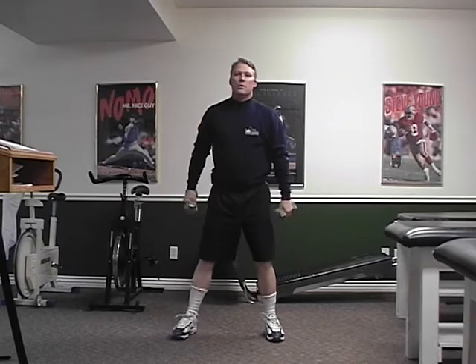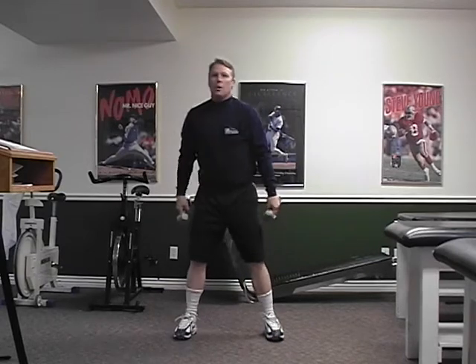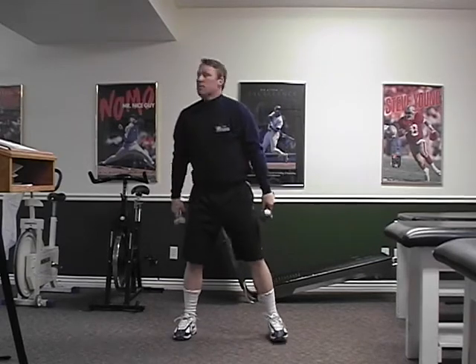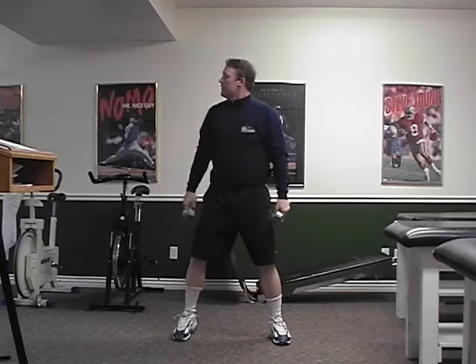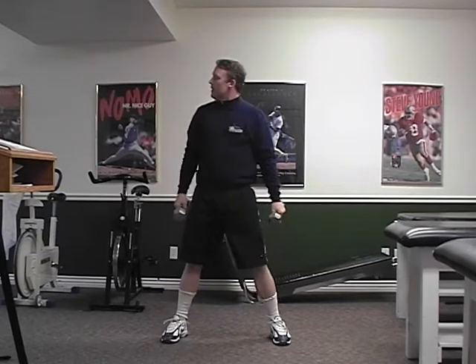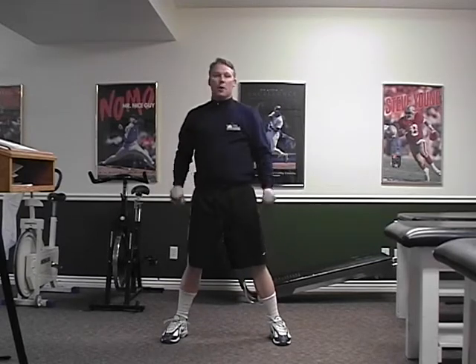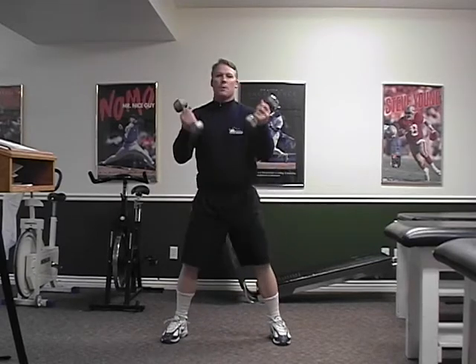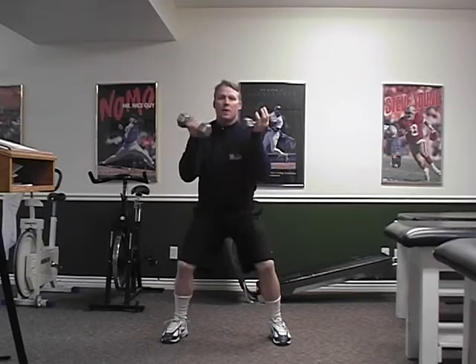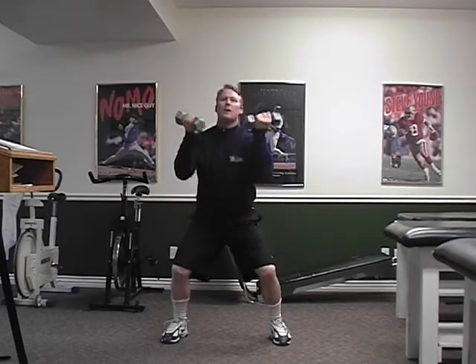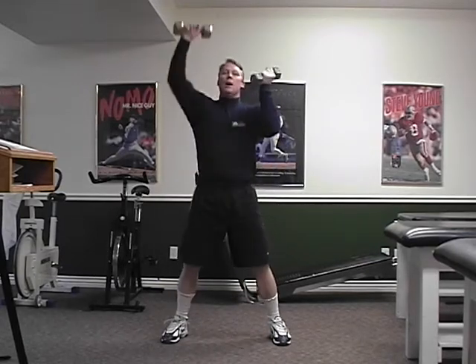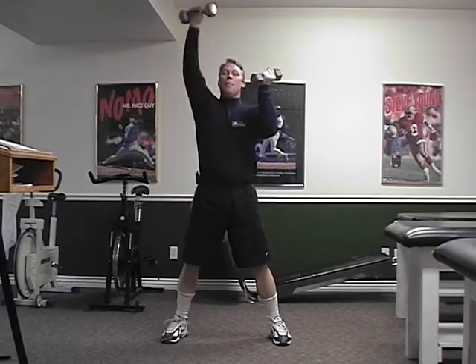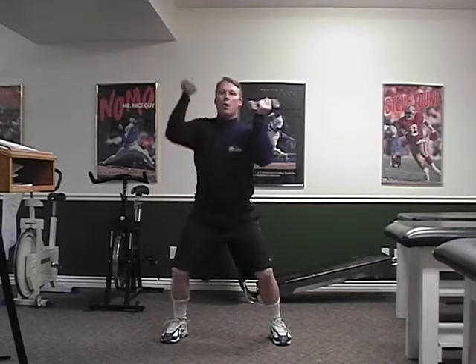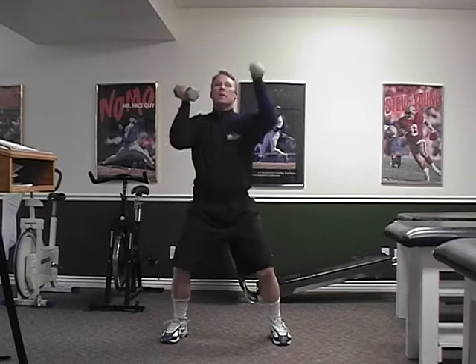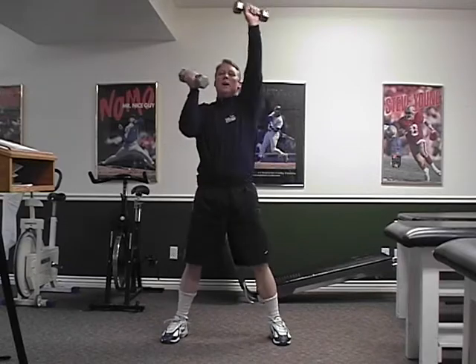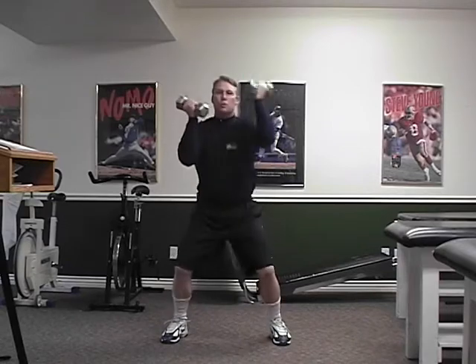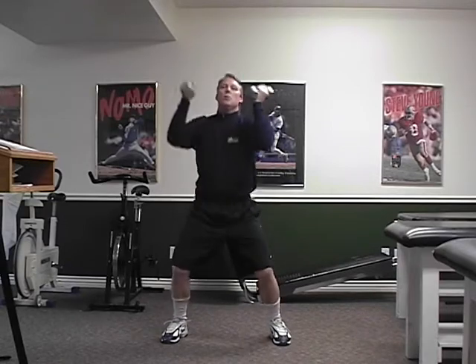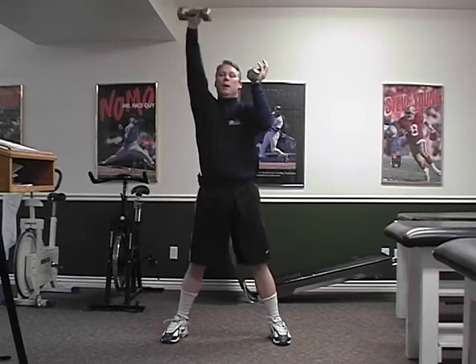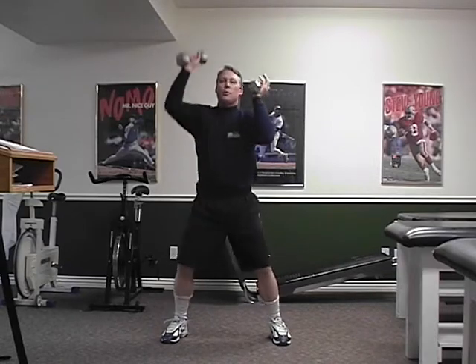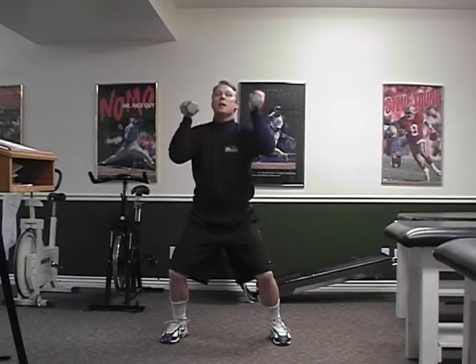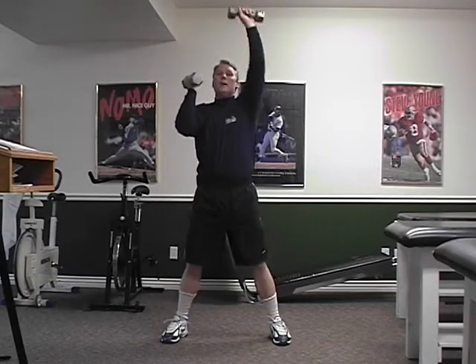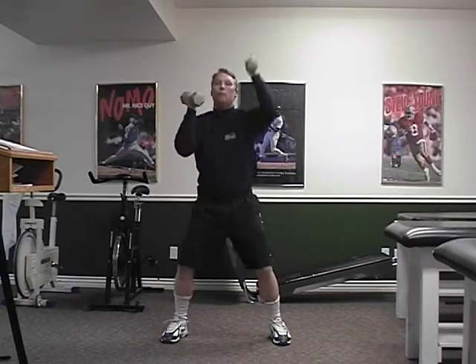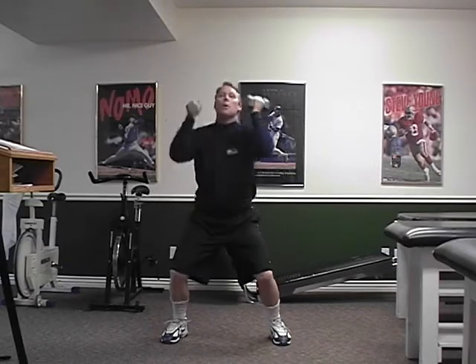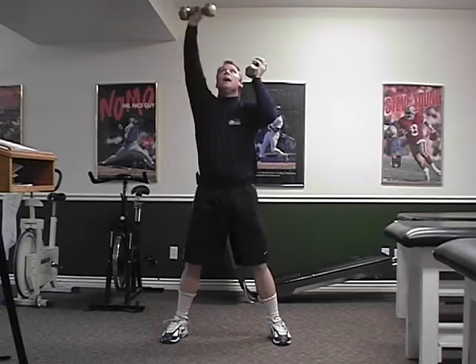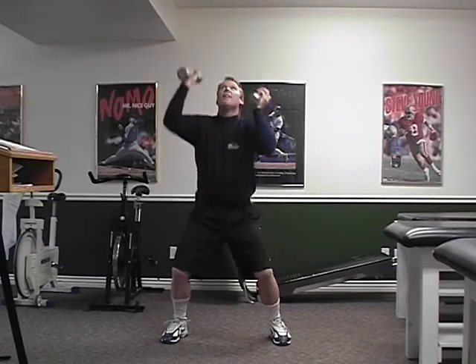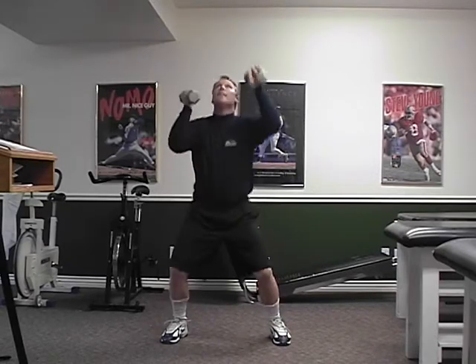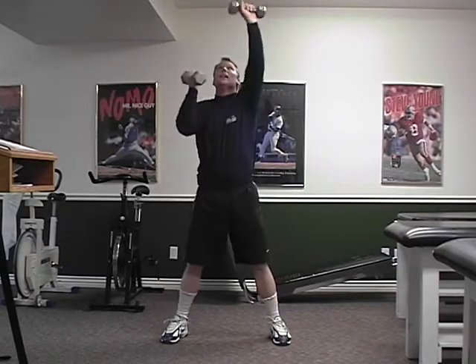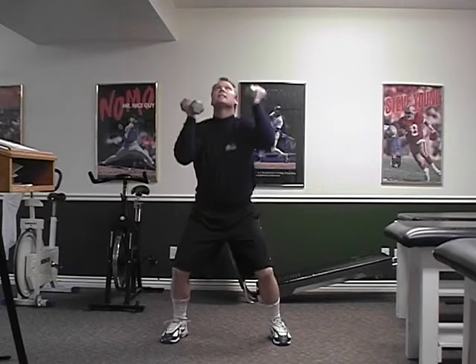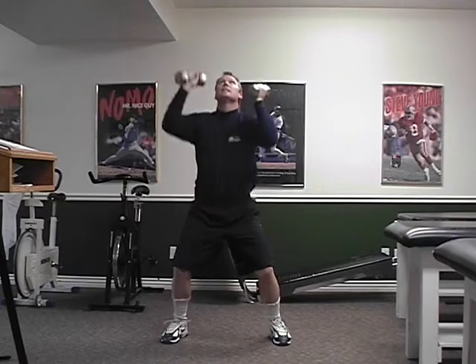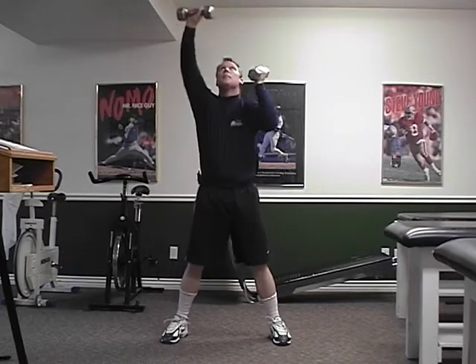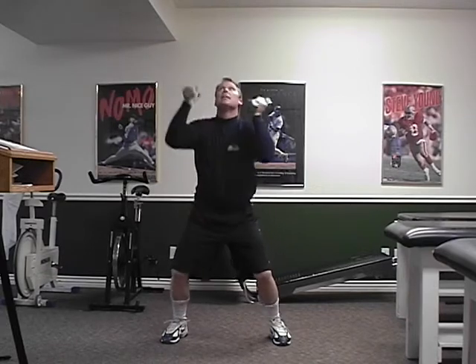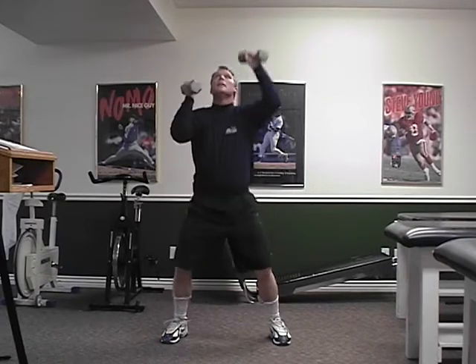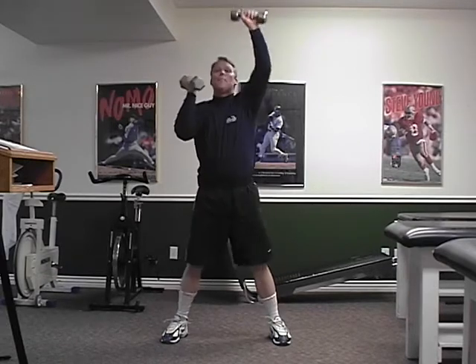So Matrix, here we go. Ready. Up one, up two, up three, up four, up five, up six, up seven, up eight.